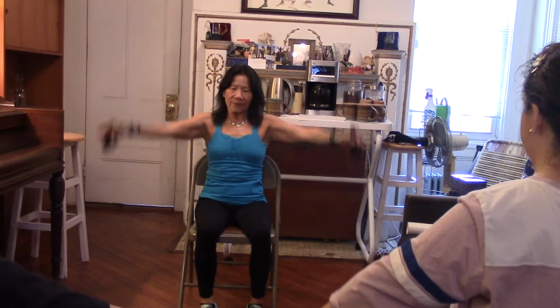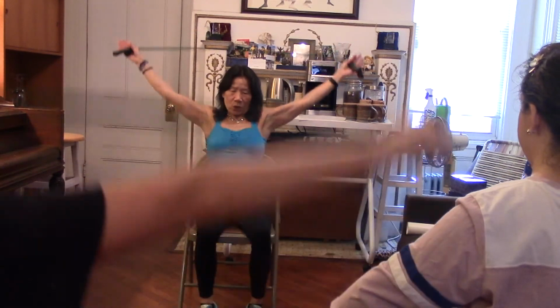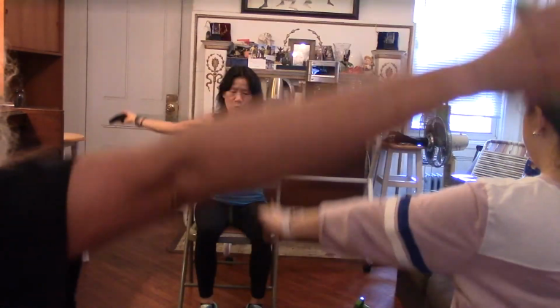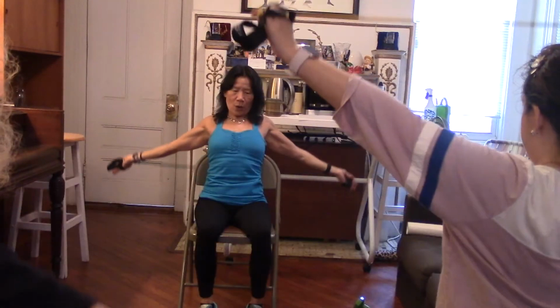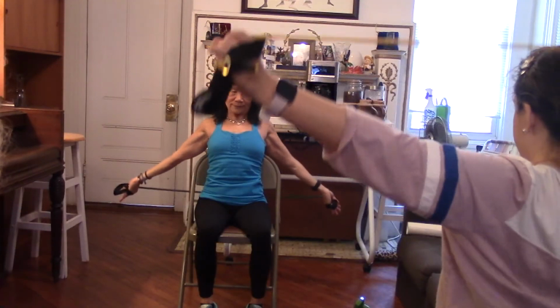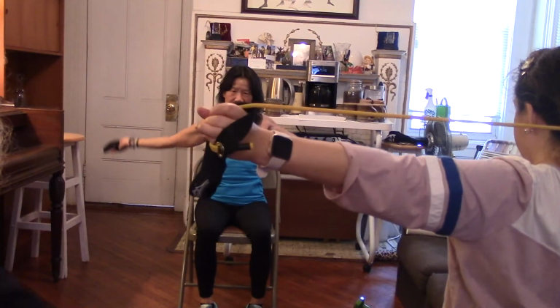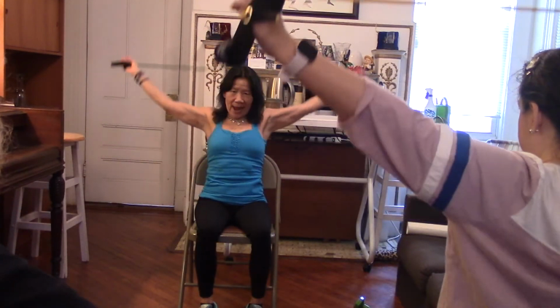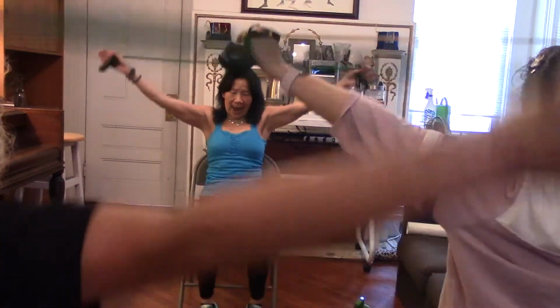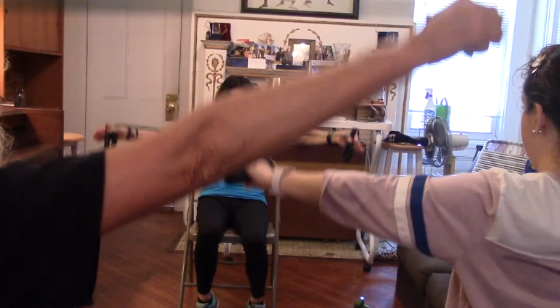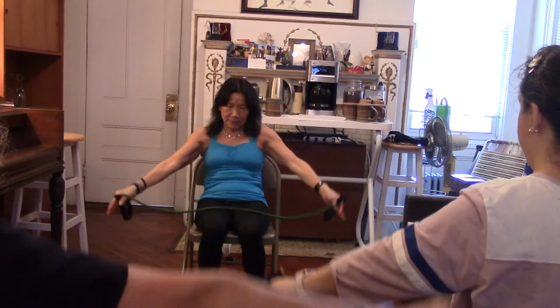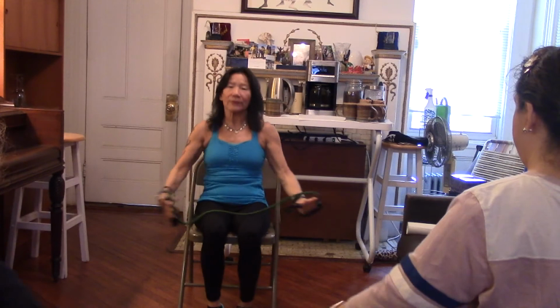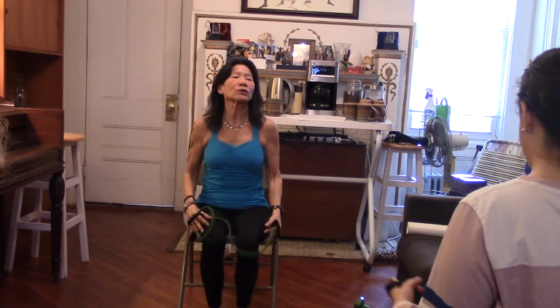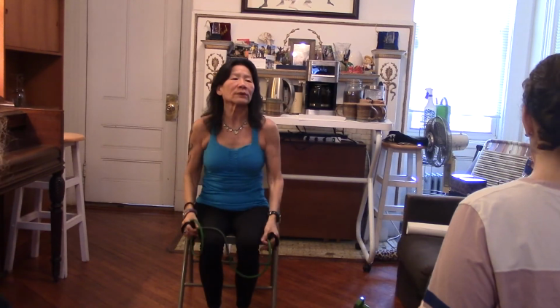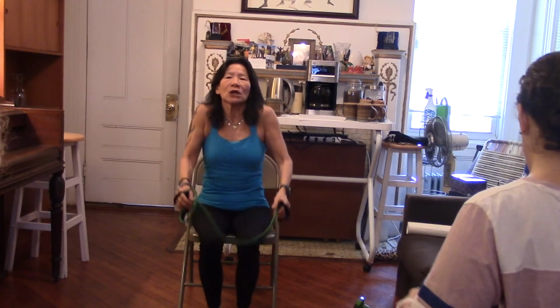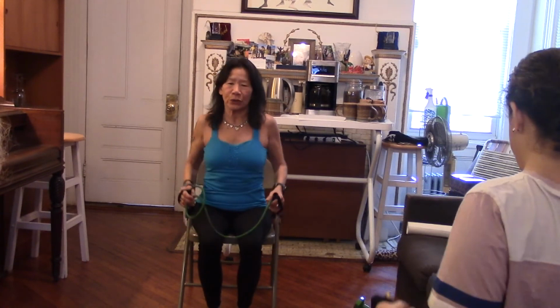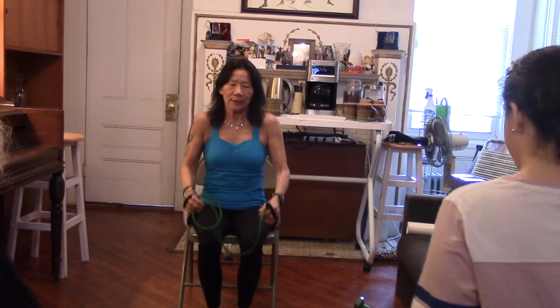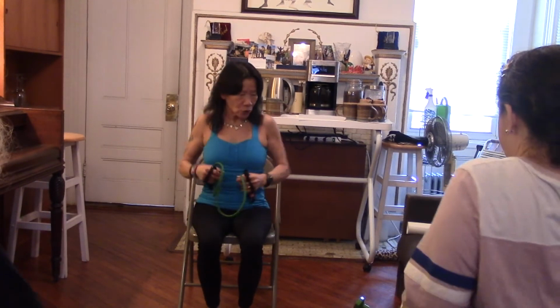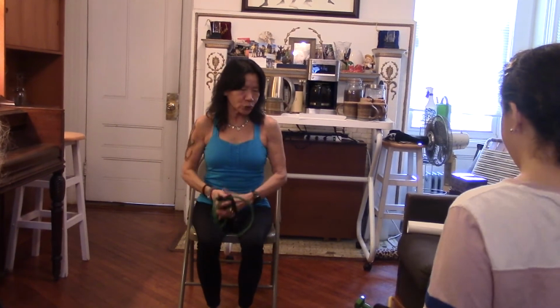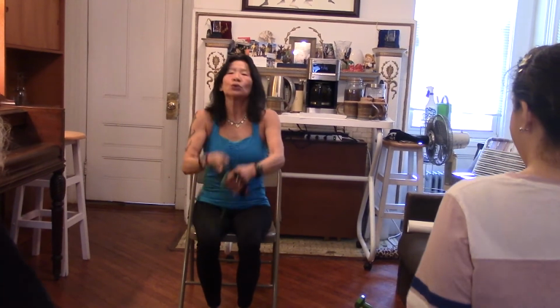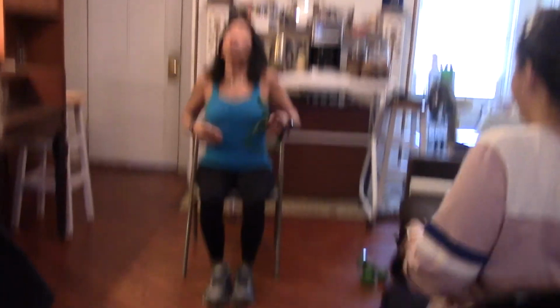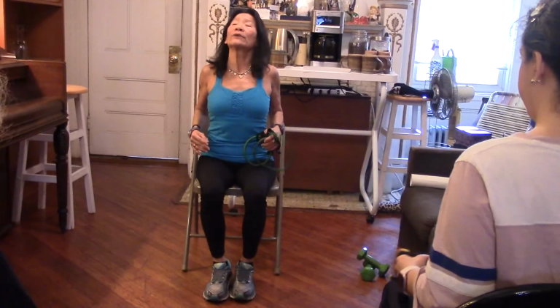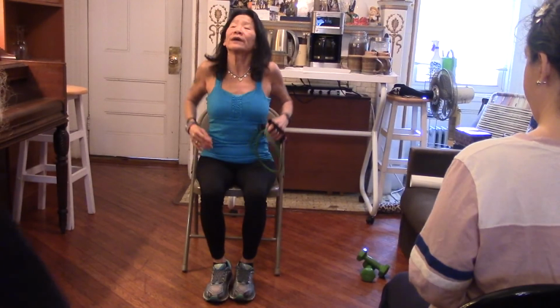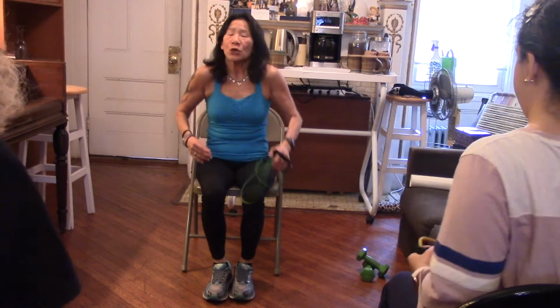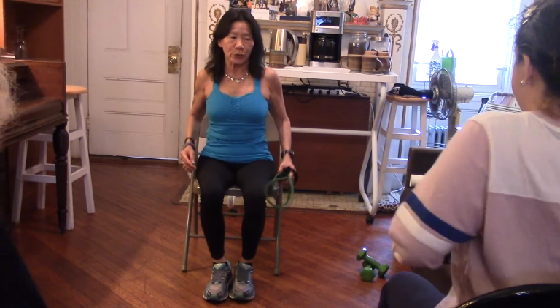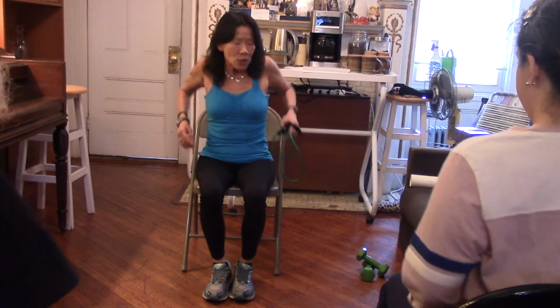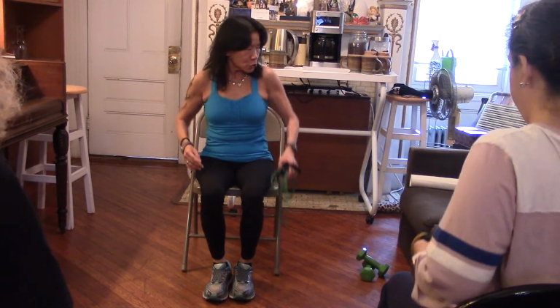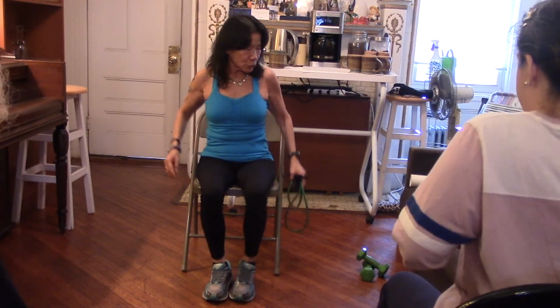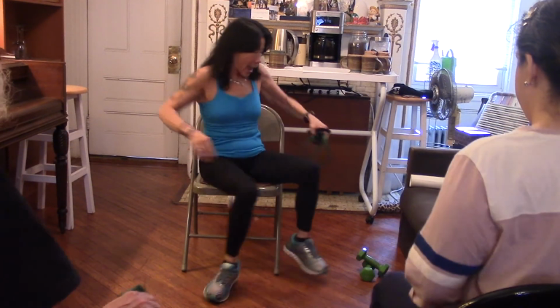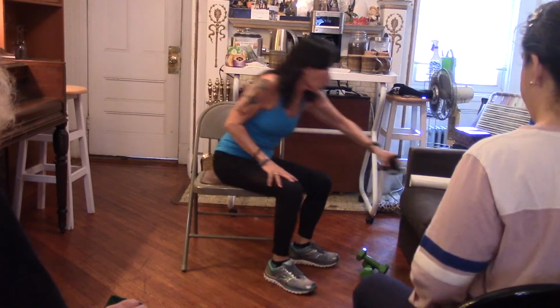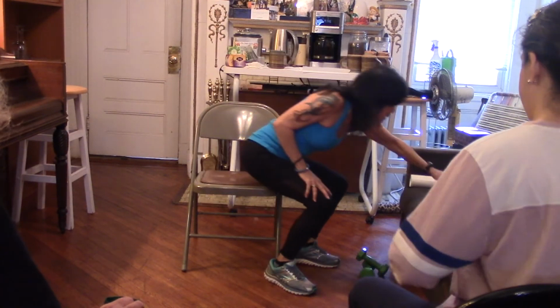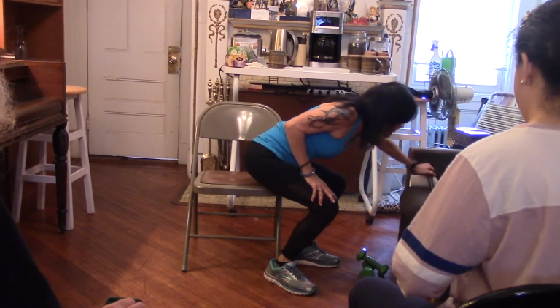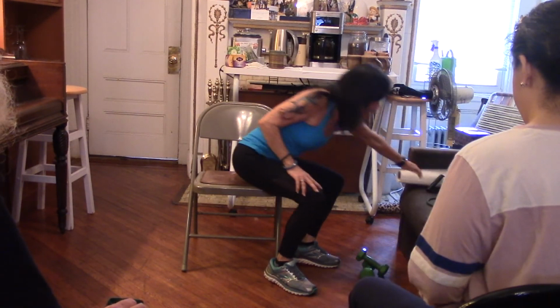Shoulder roll everybody — three, two, one. Reverse — three, two, and one. All right guys, let's get the paper.